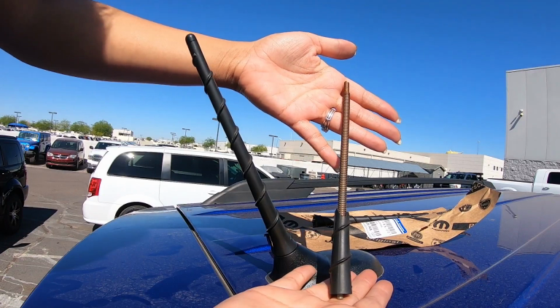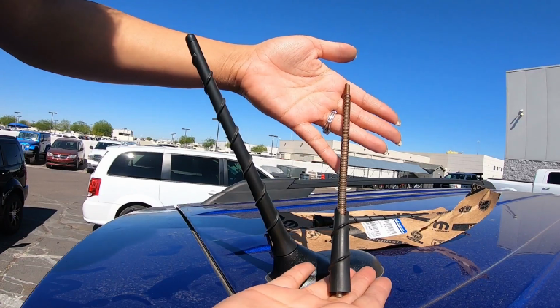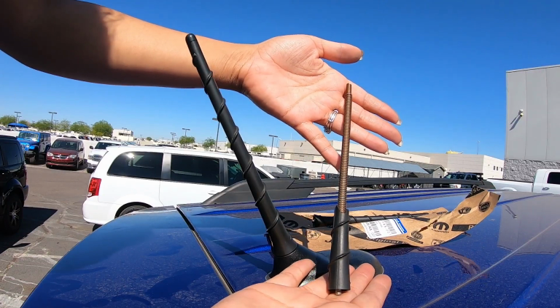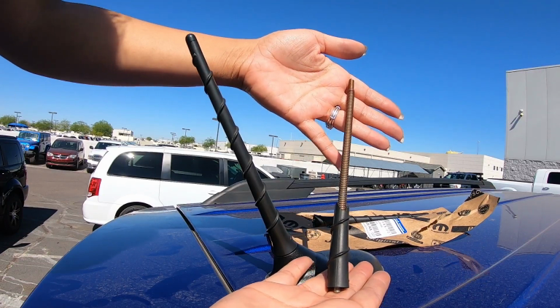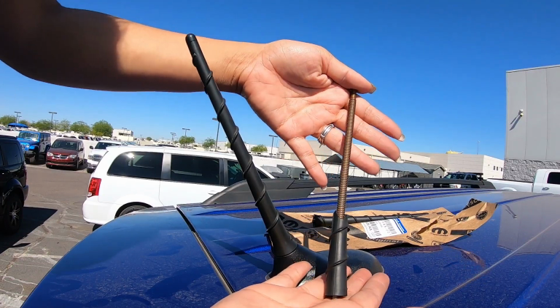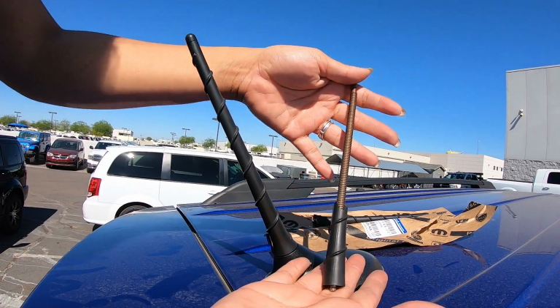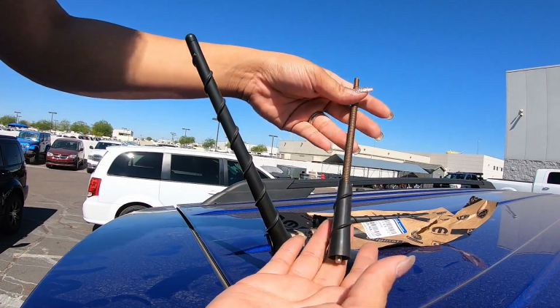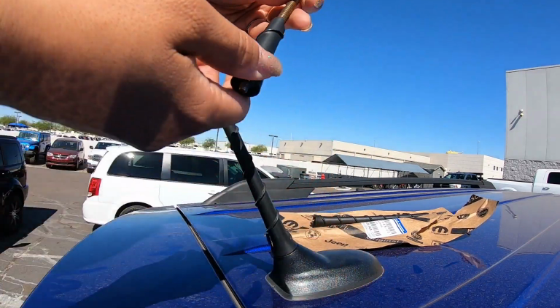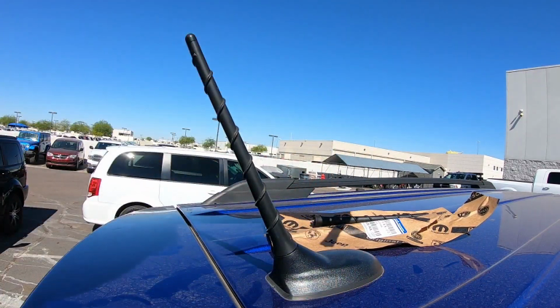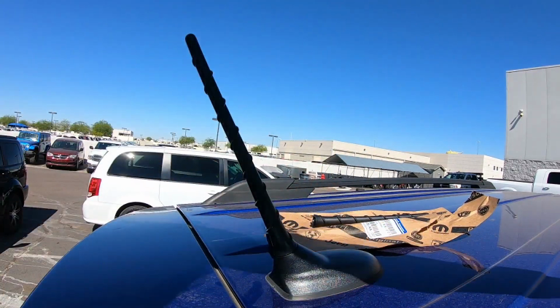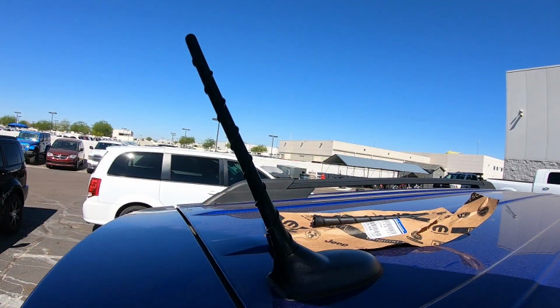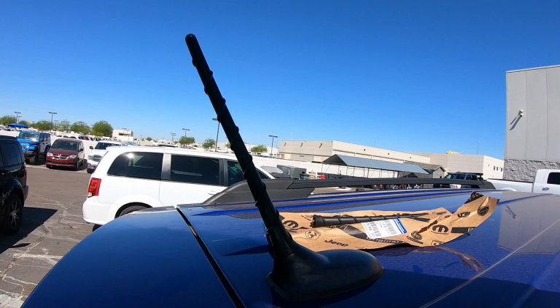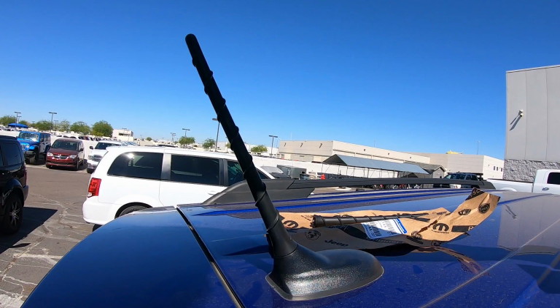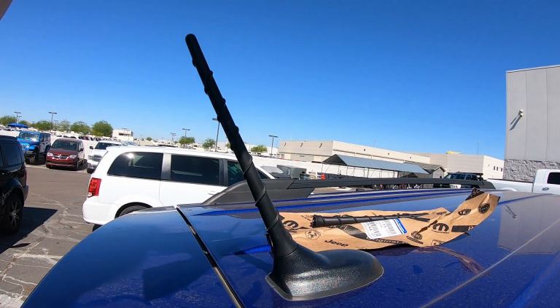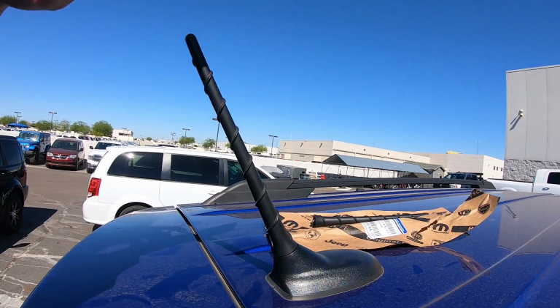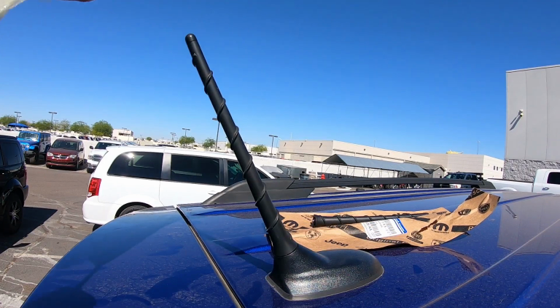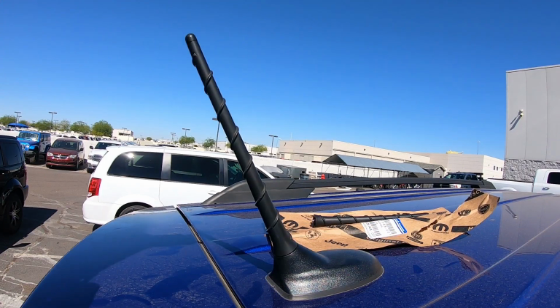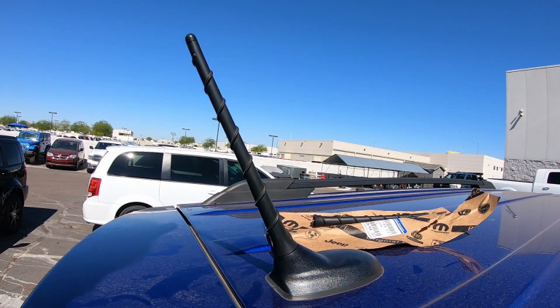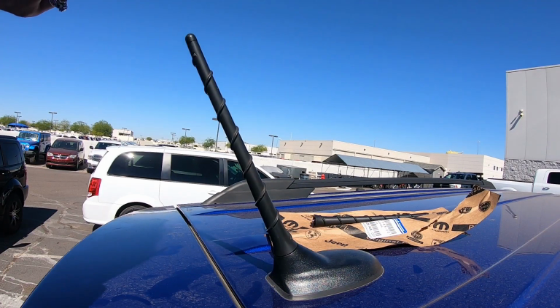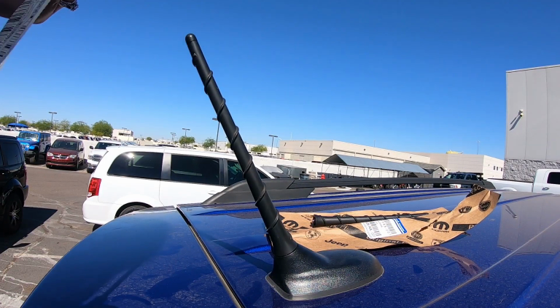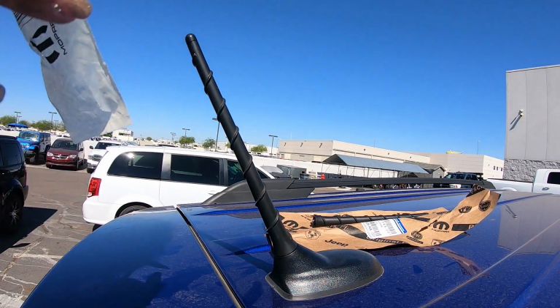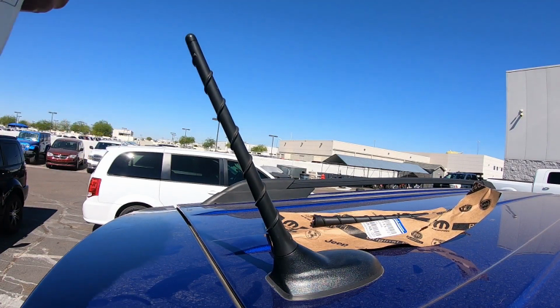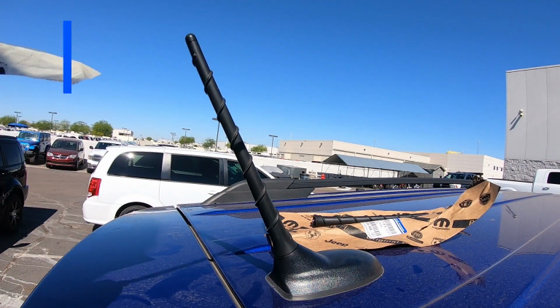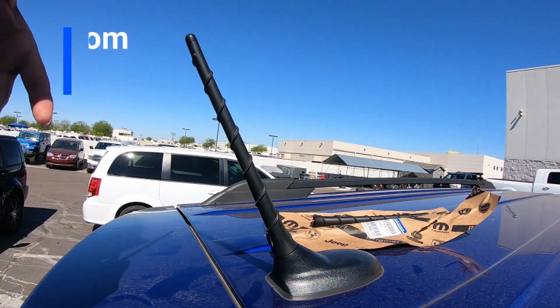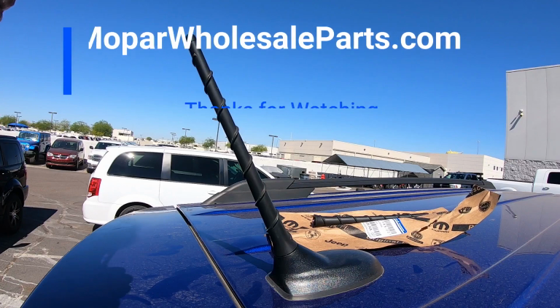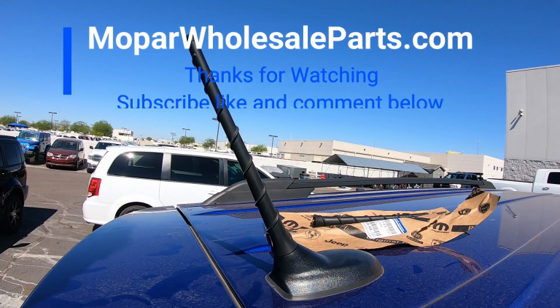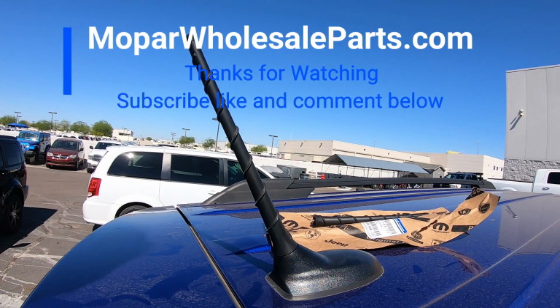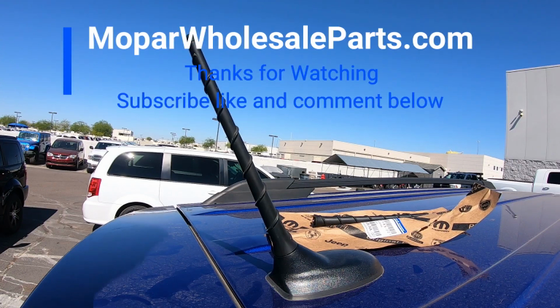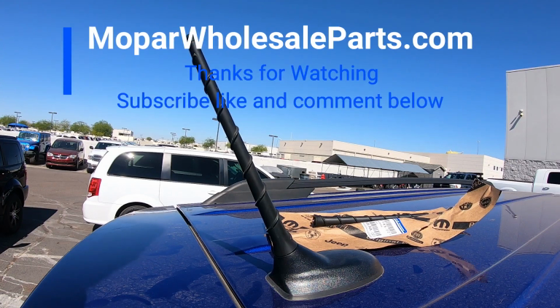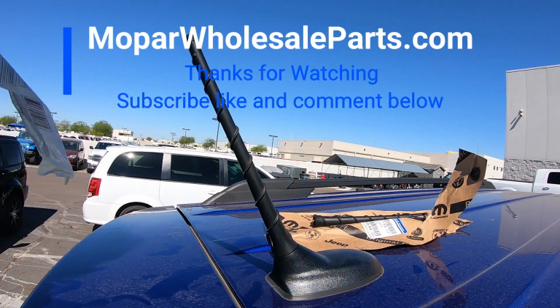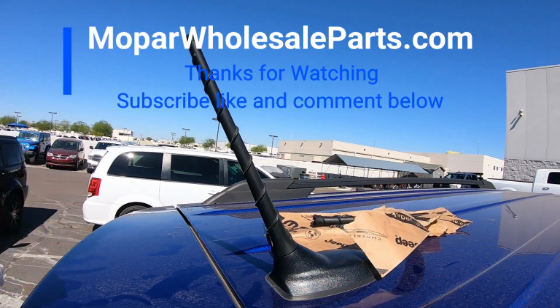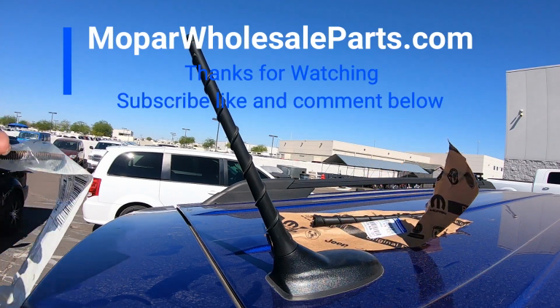If you need a new antenna, click the links below to our eBay and Amazon stores, and give us a follow on our Instagram page, Mopar Wholesale Parts. Thanks for watching.